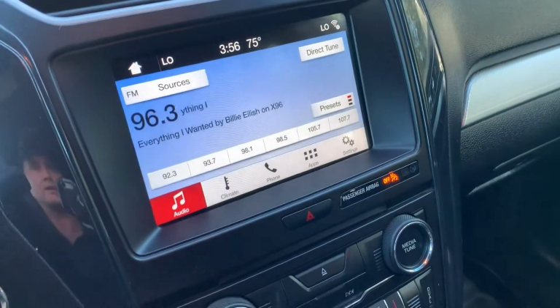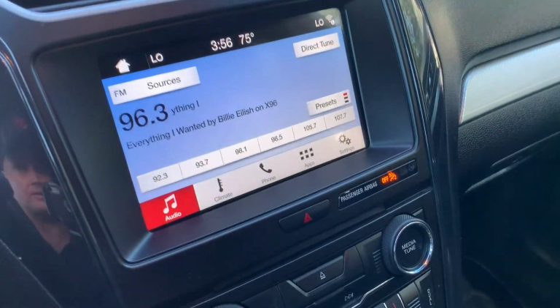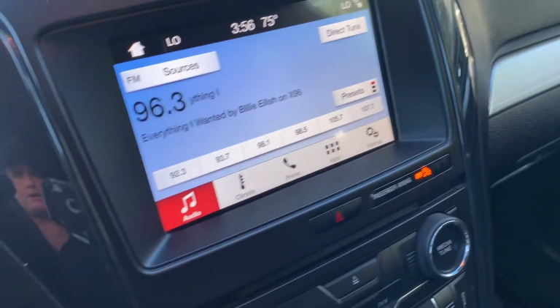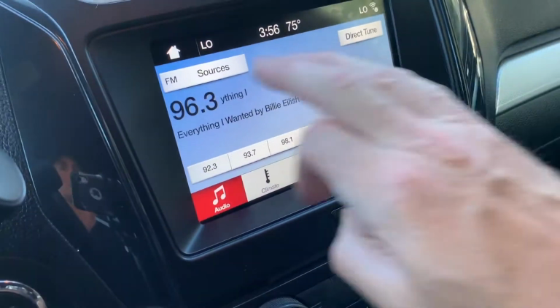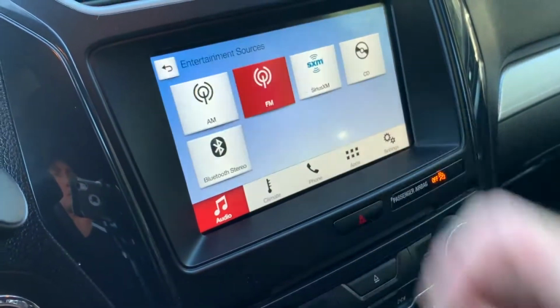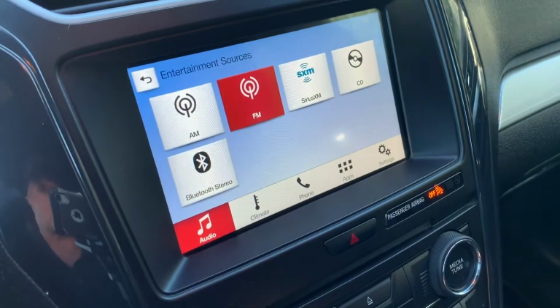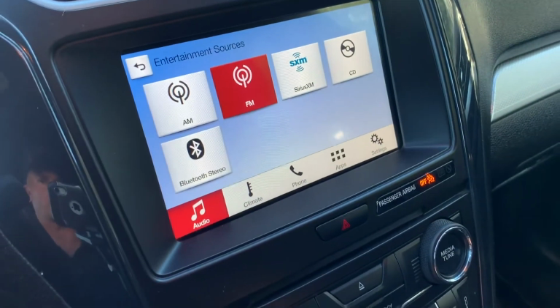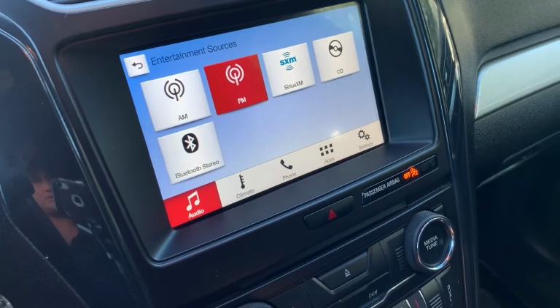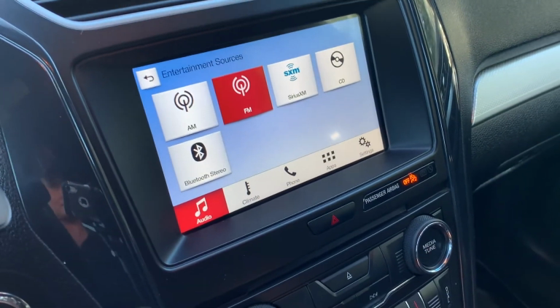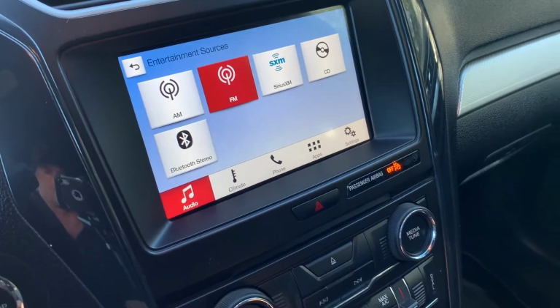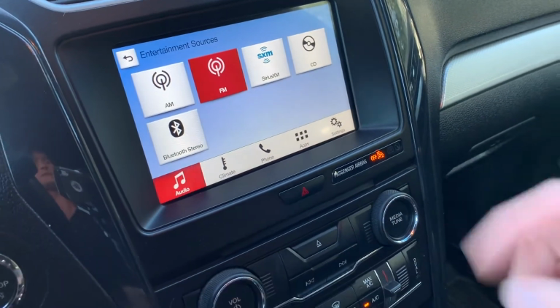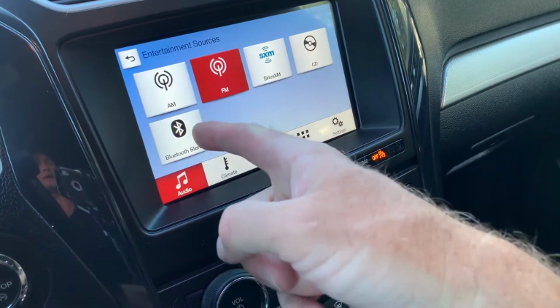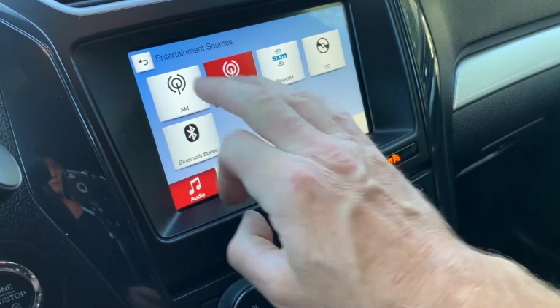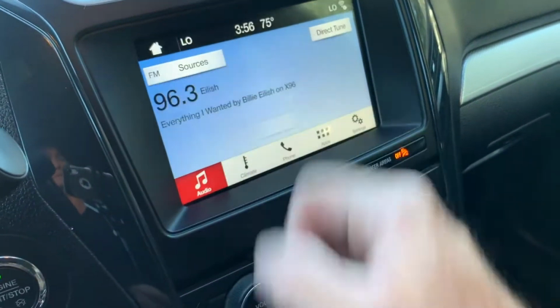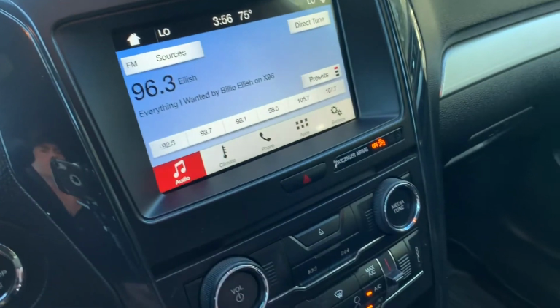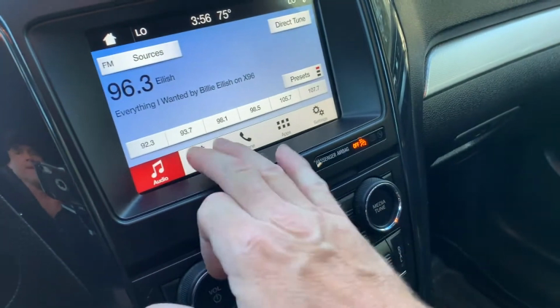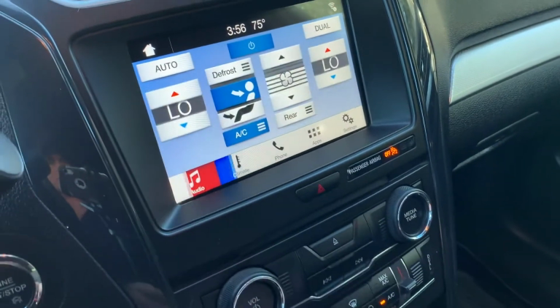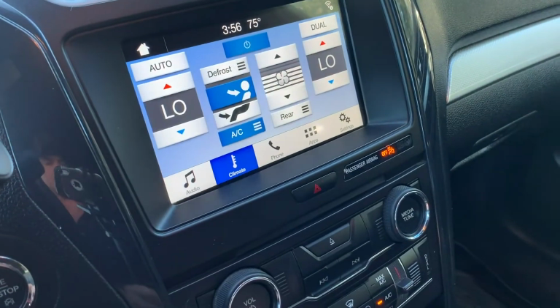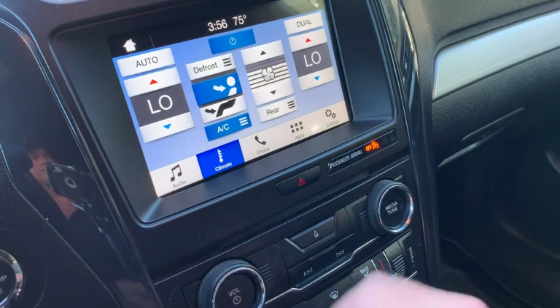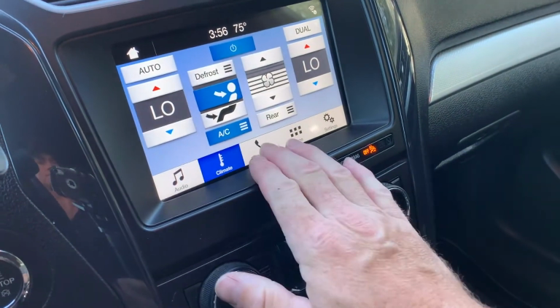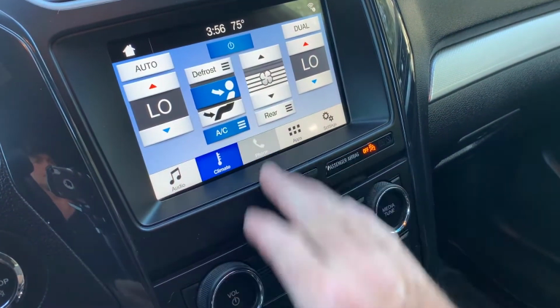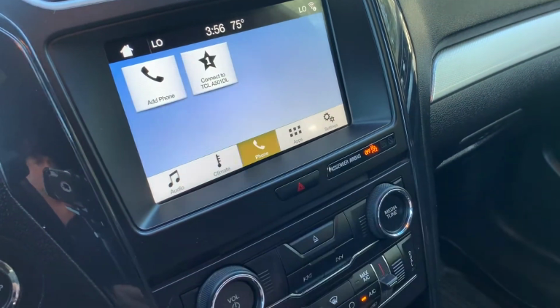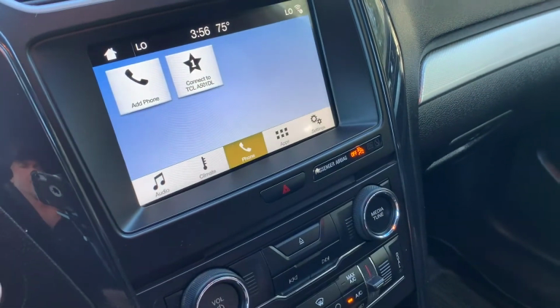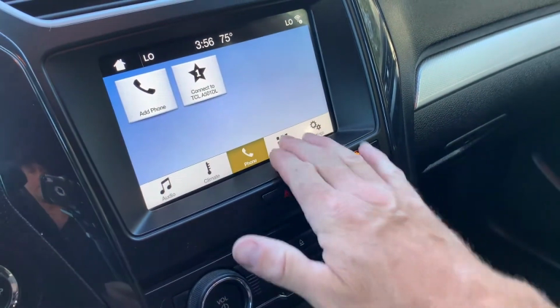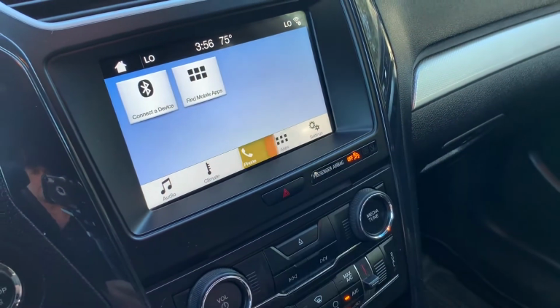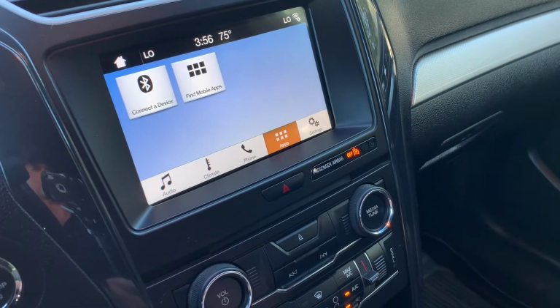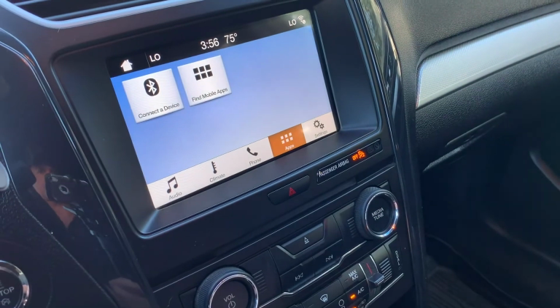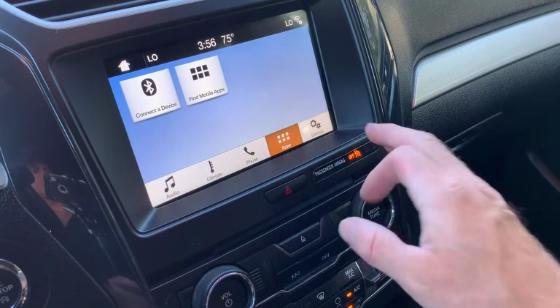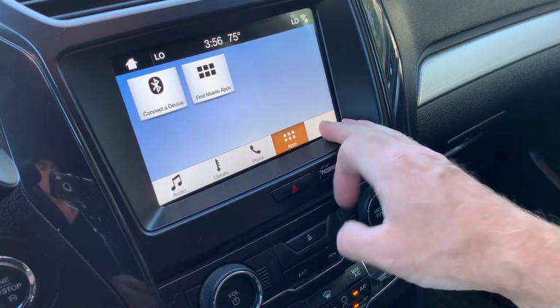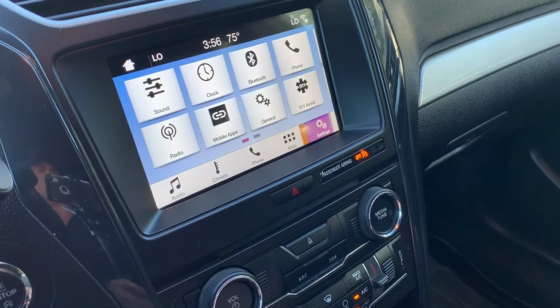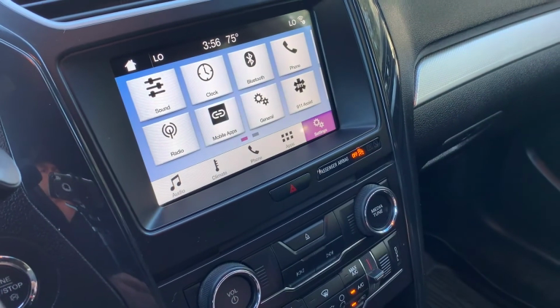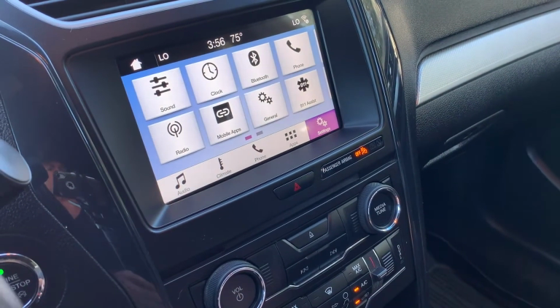Over here you can see your sources are AM, FM, Sirius XM, CD, and Bluetooth. Here's your climate, your phone, your apps, and your settings.